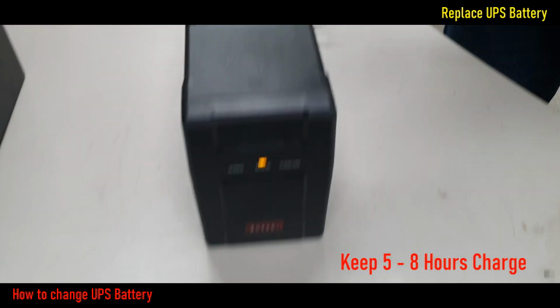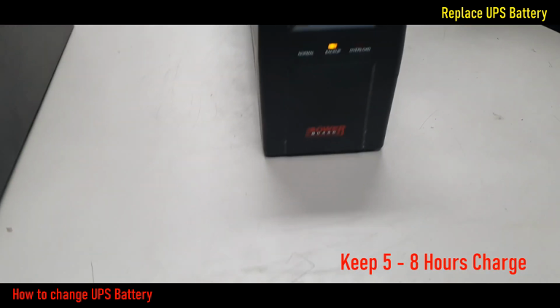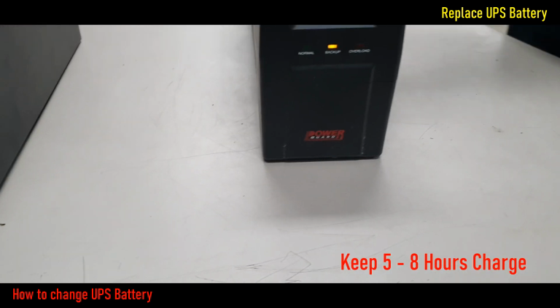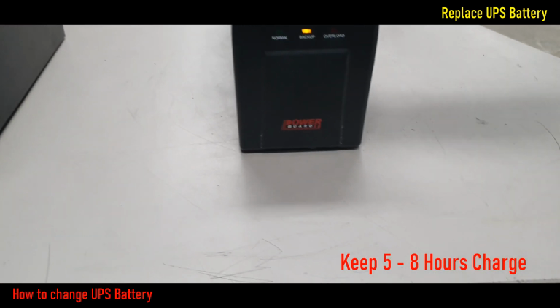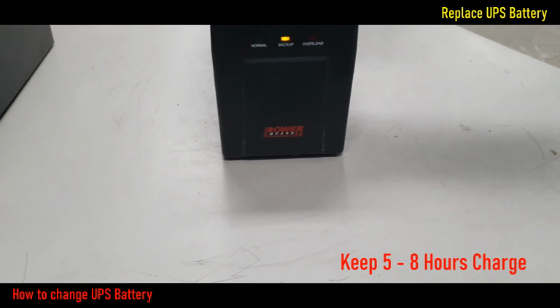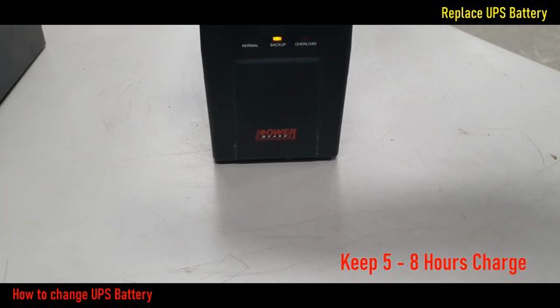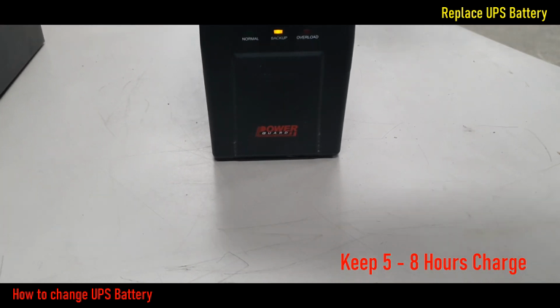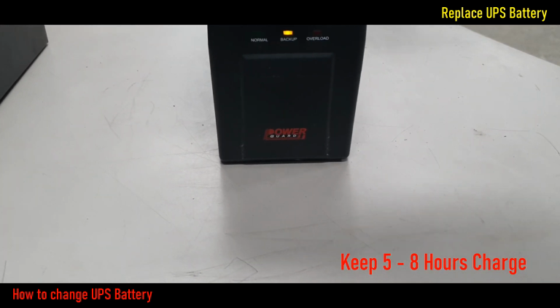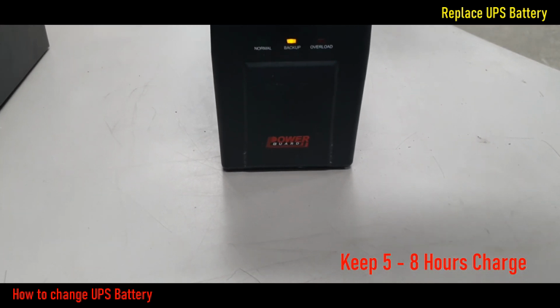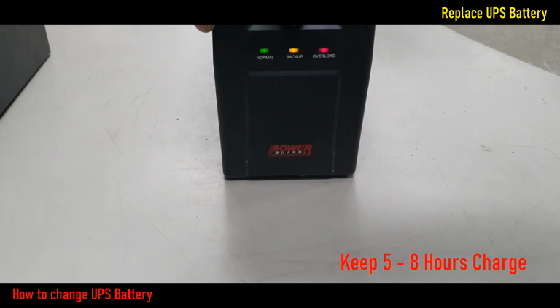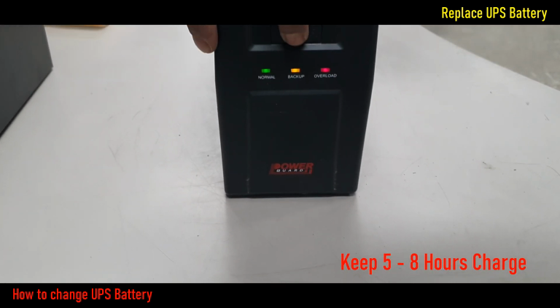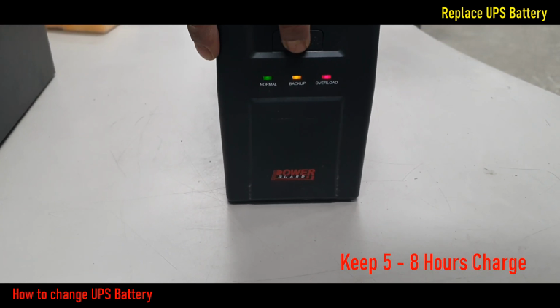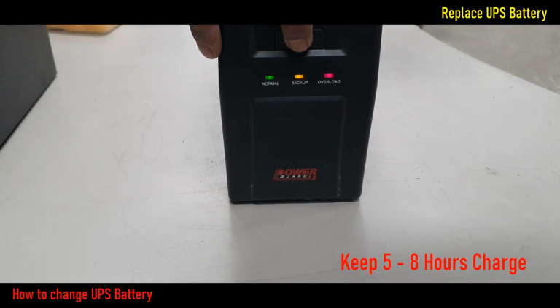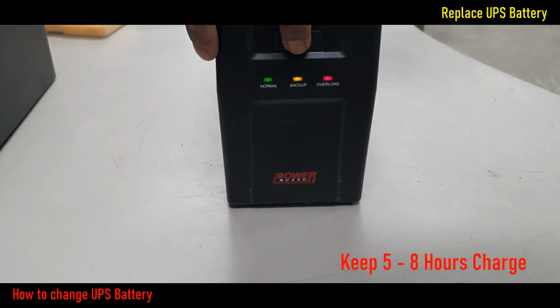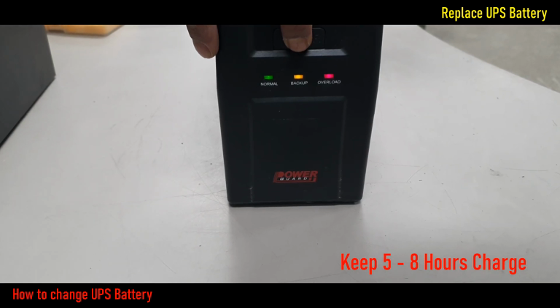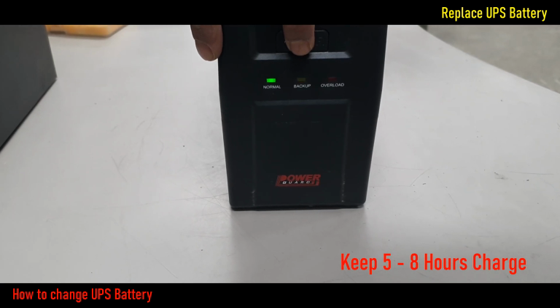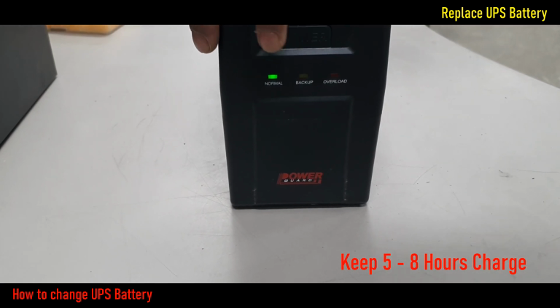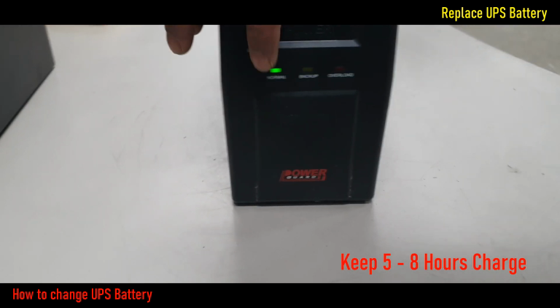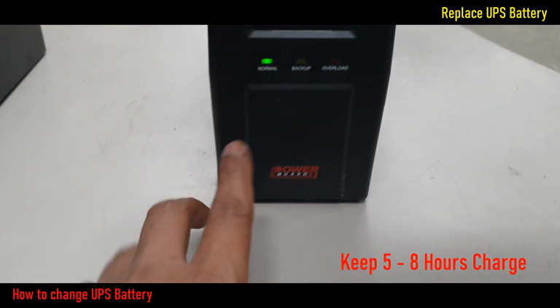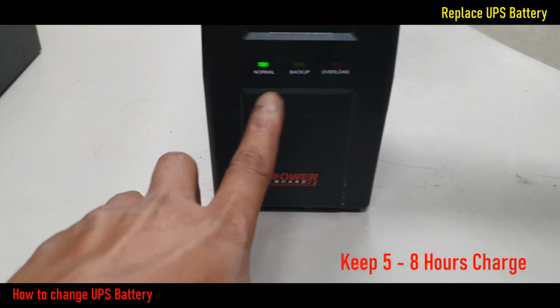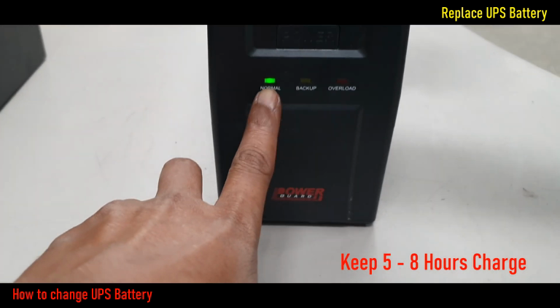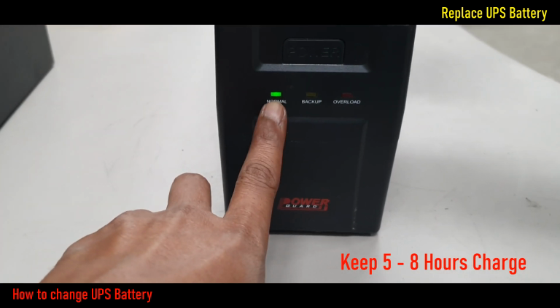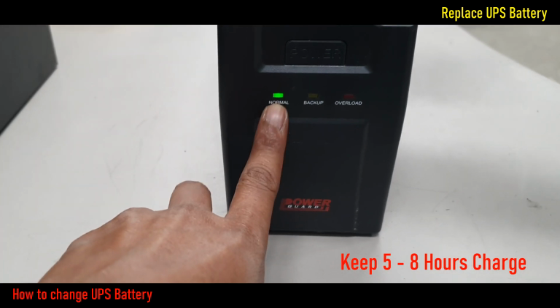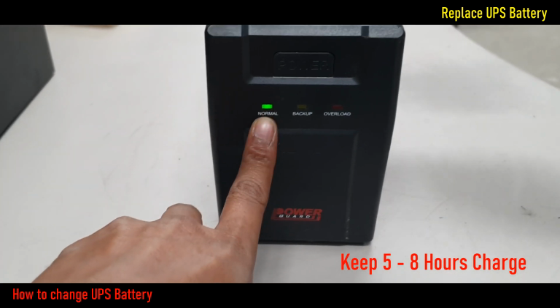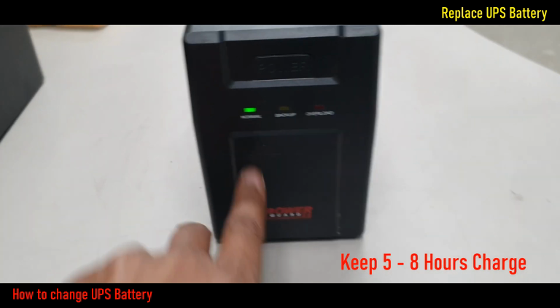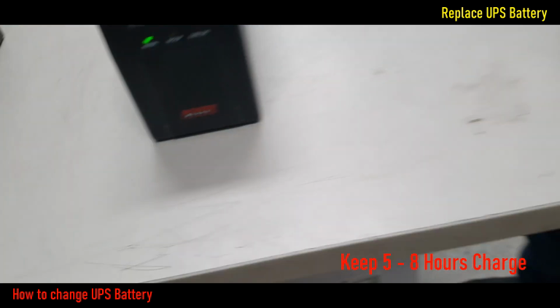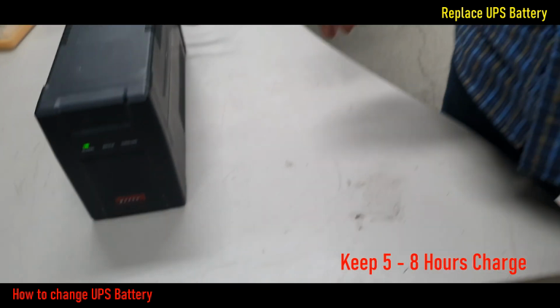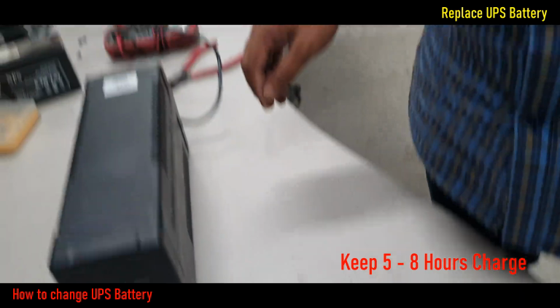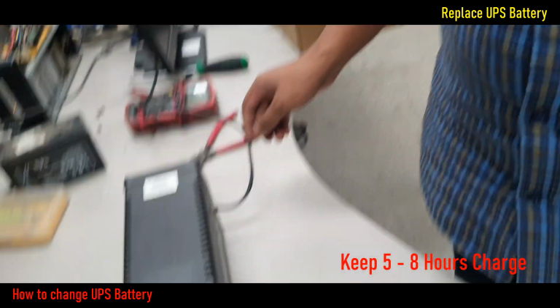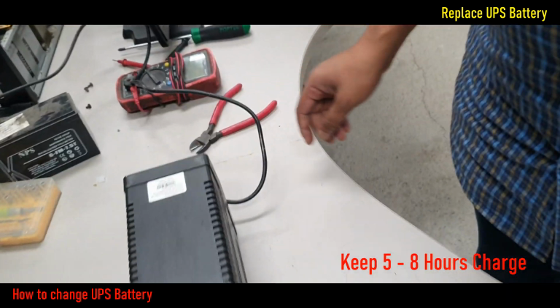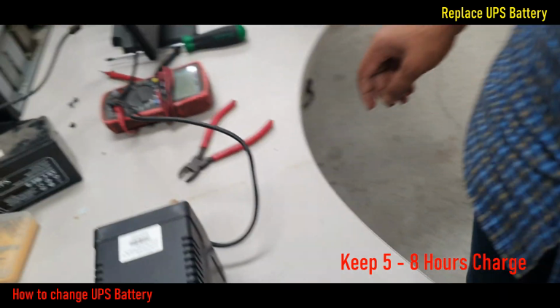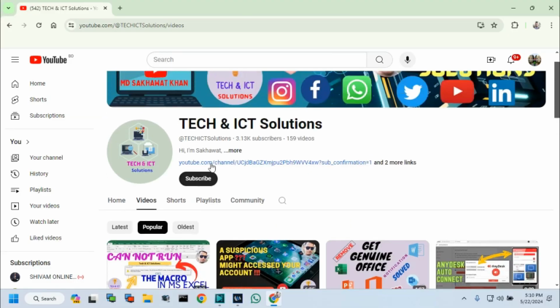This is charging mode. UPS power is on — this is inverter mode.